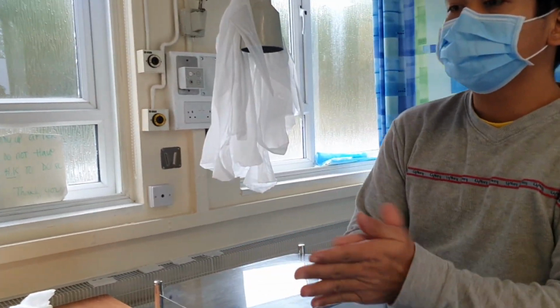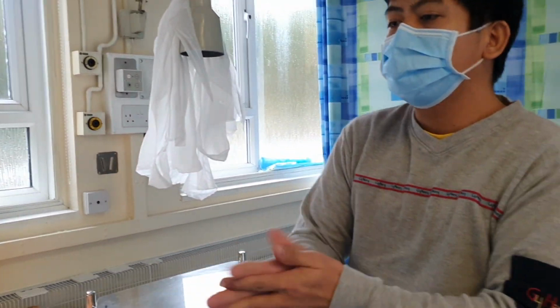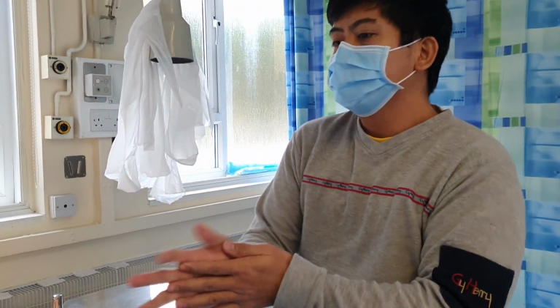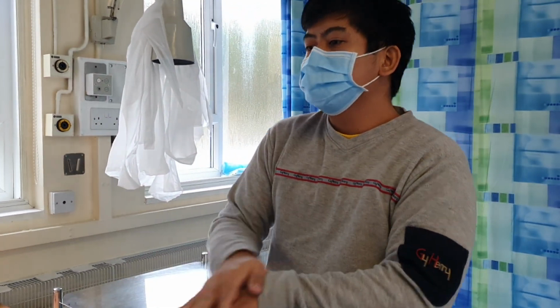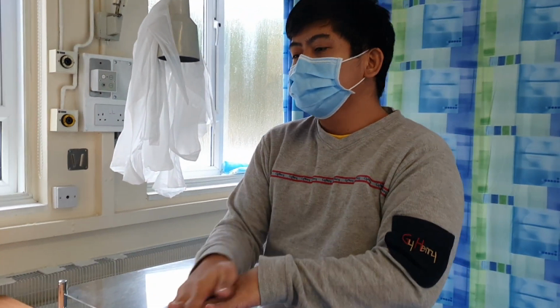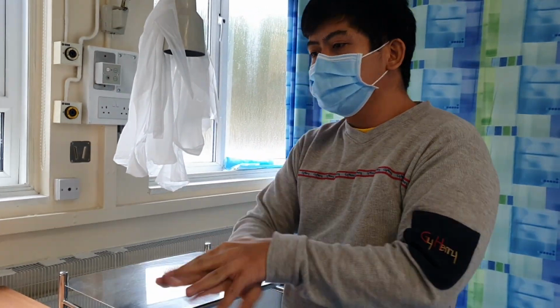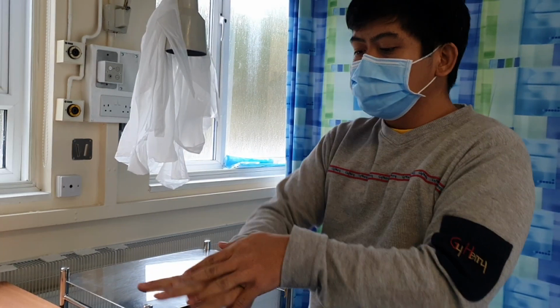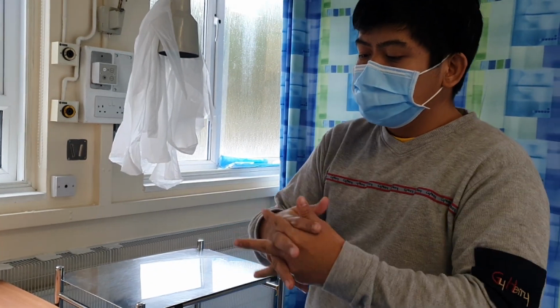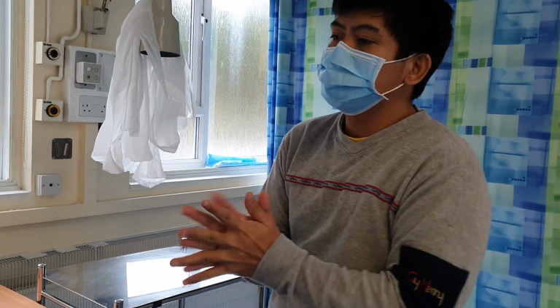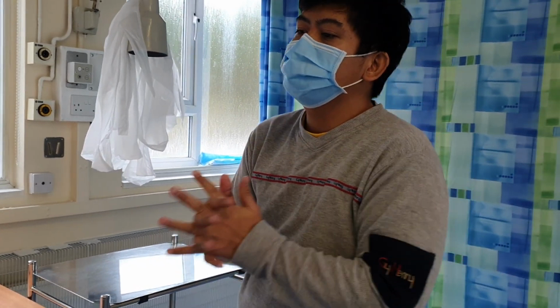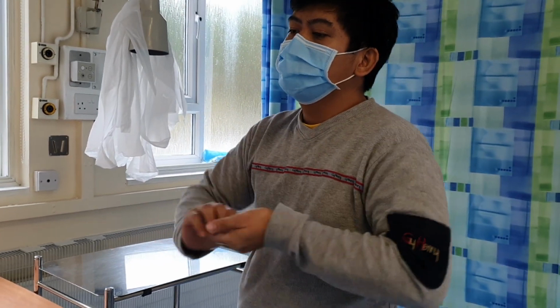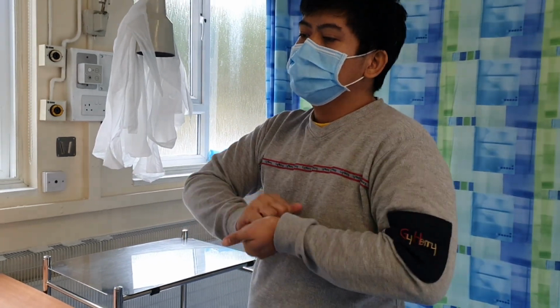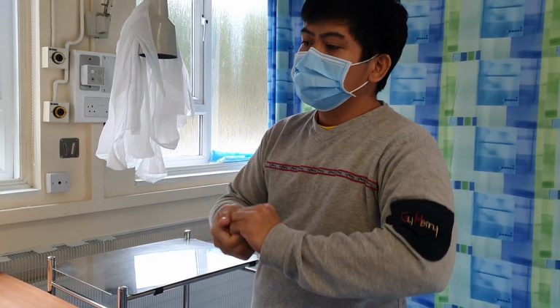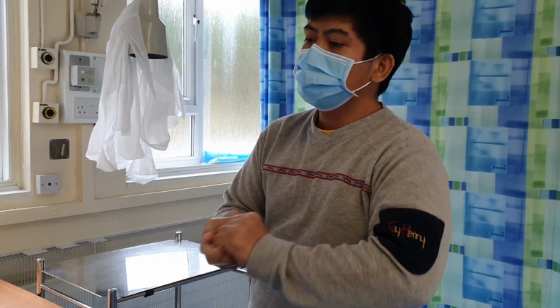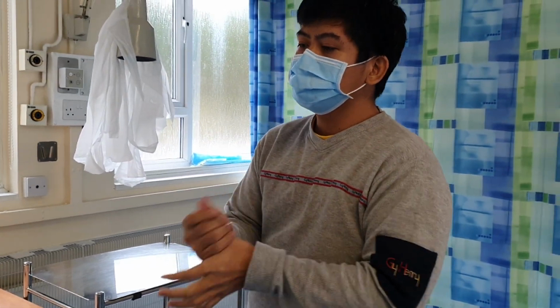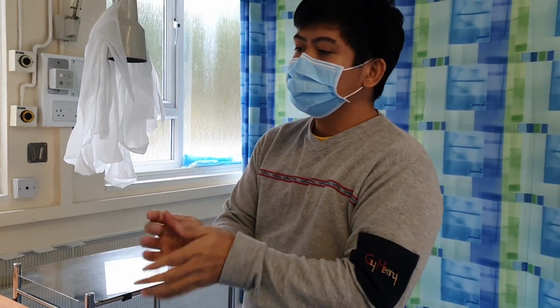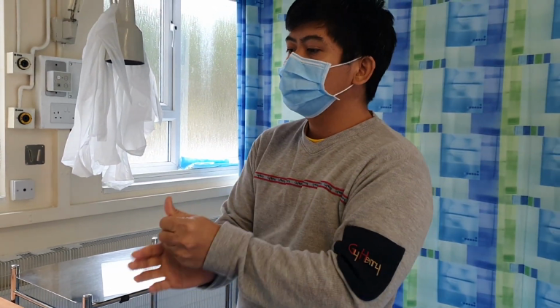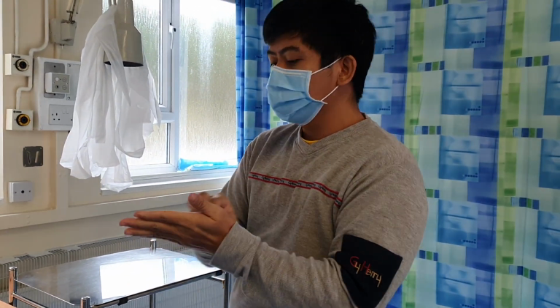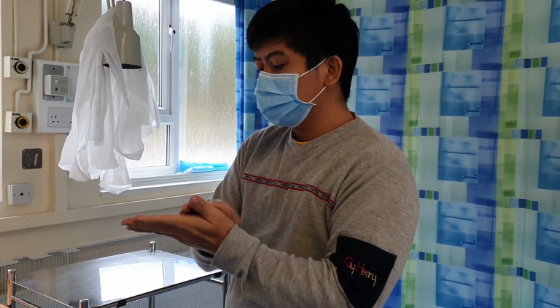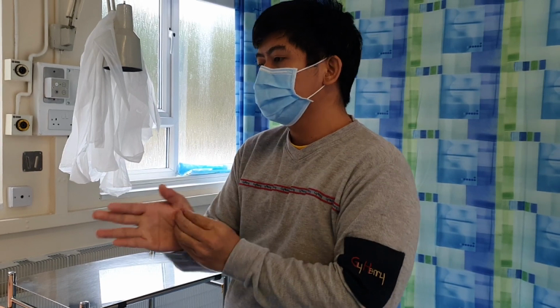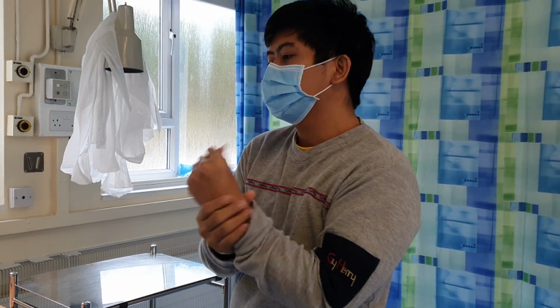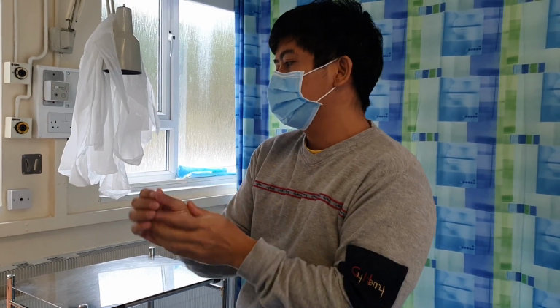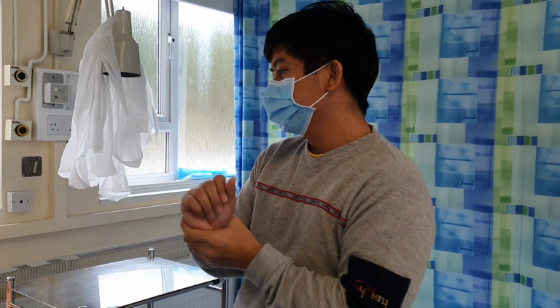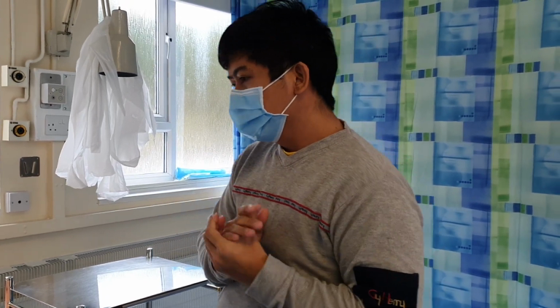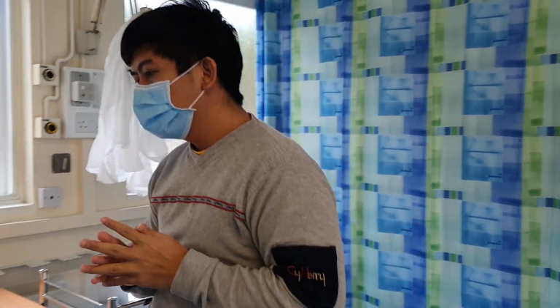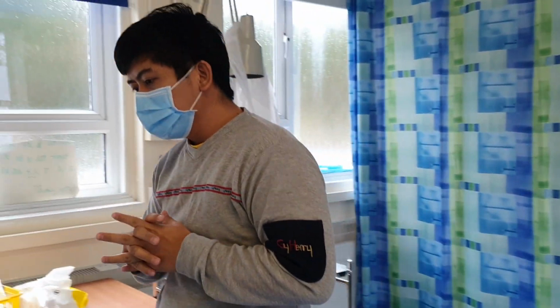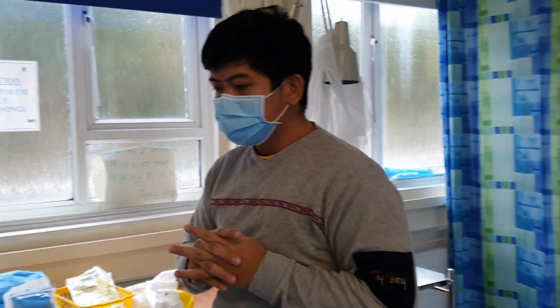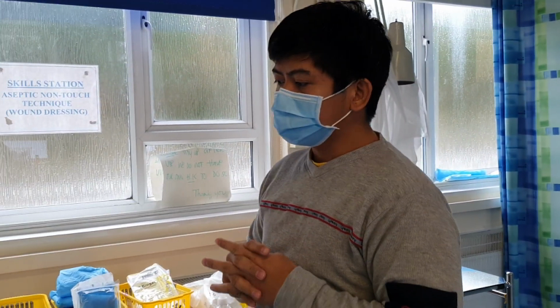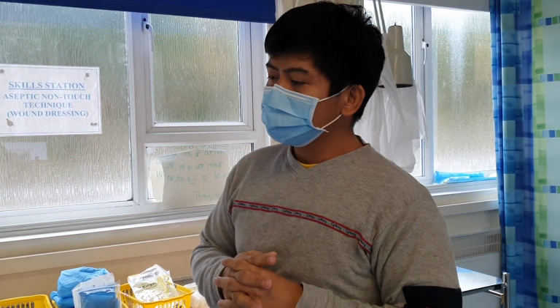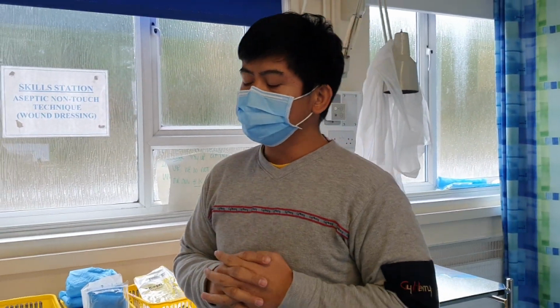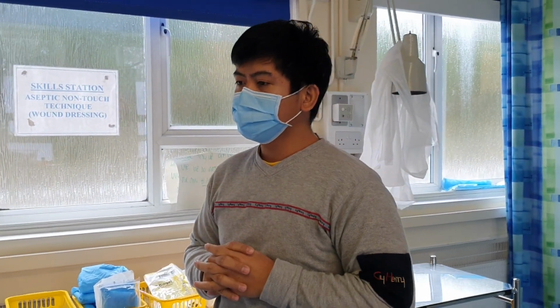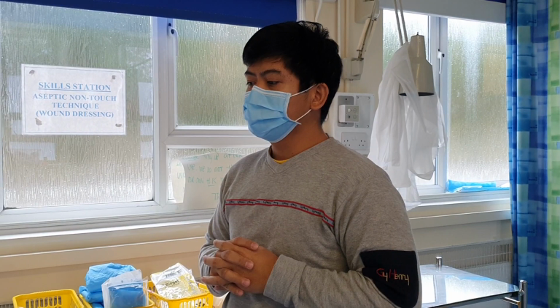Palm to palm, palm to dorsum, palm to dorsum, interlace, interlace, interlock, interlock, thumb, thumb, fingertips, fingertips, wrist, wrist. Nurse, all pre-checks are done — I want you to proceed to preparing your equipment, but you can check your patient's wound first if you want.